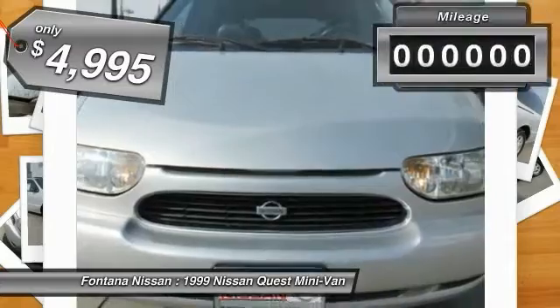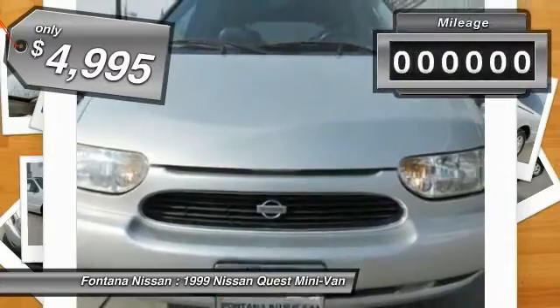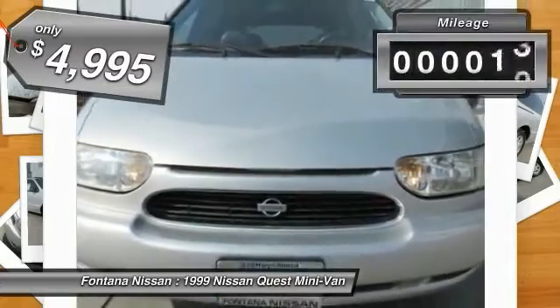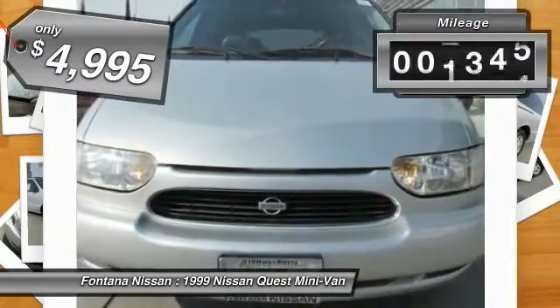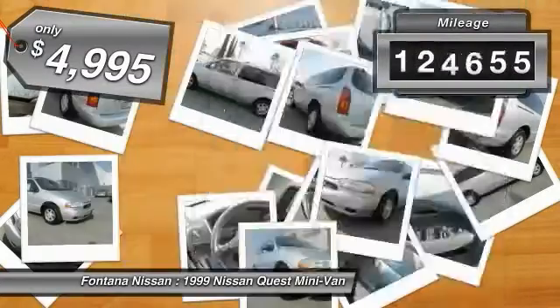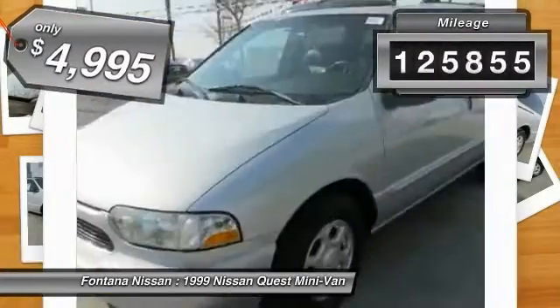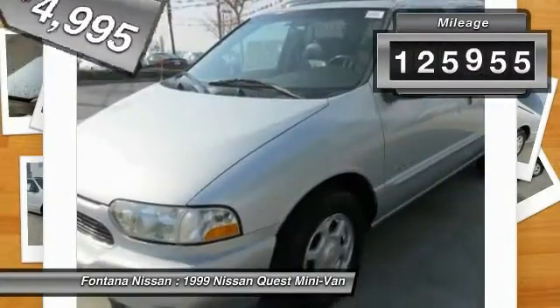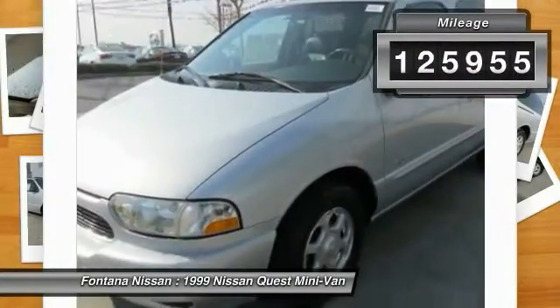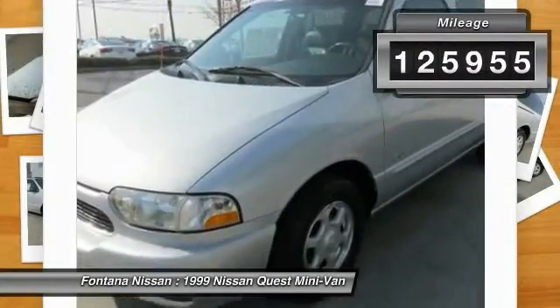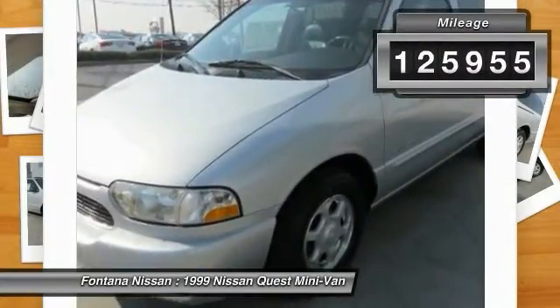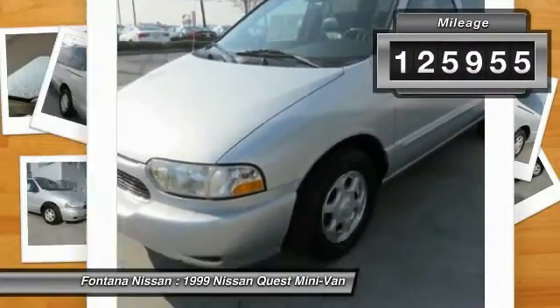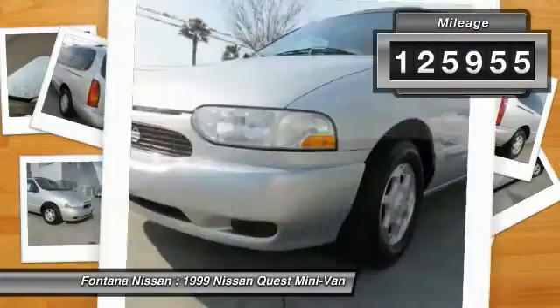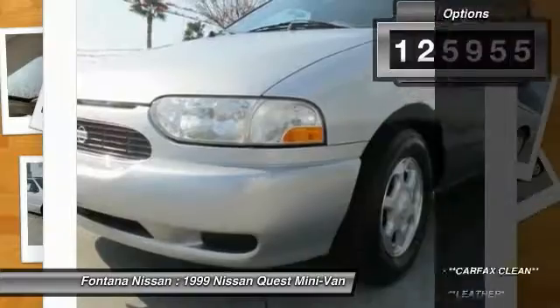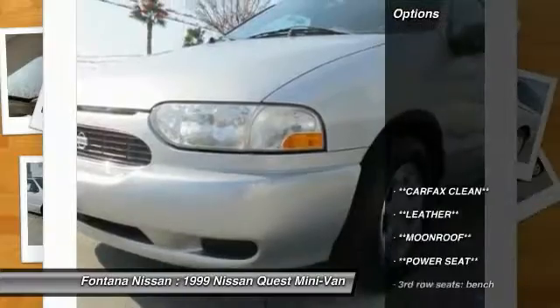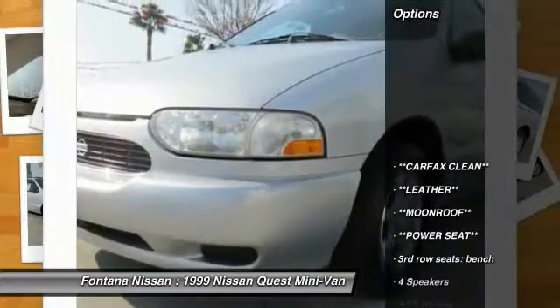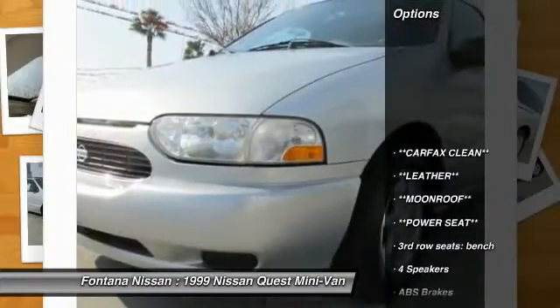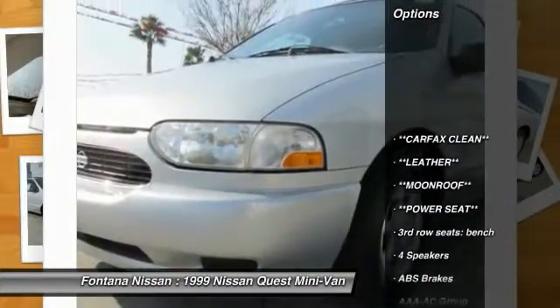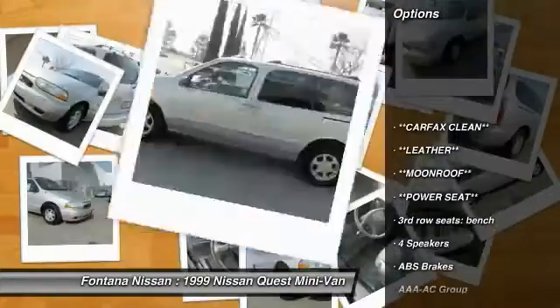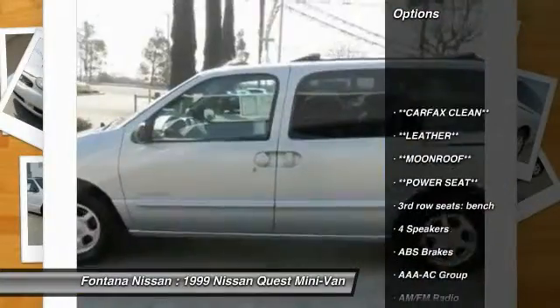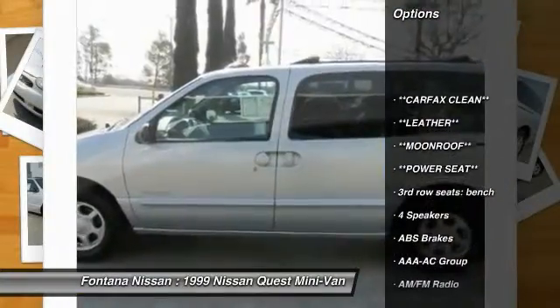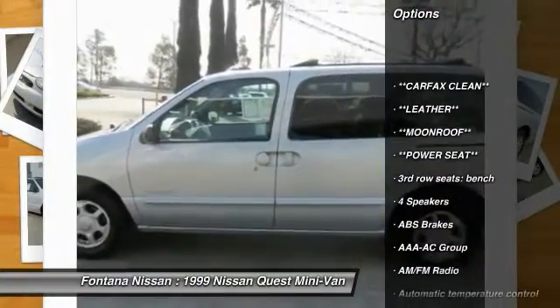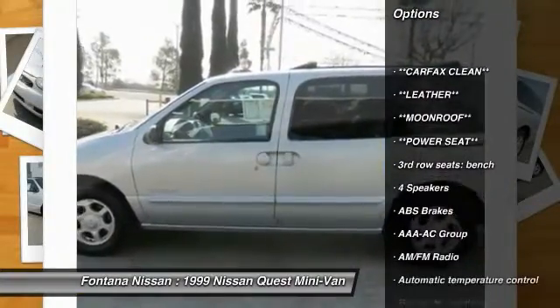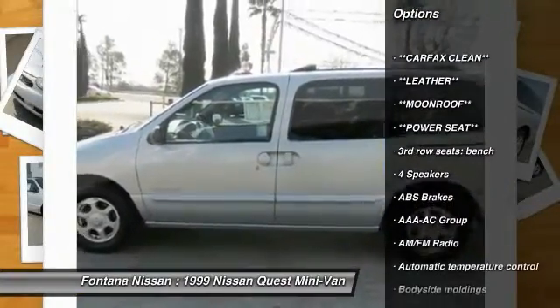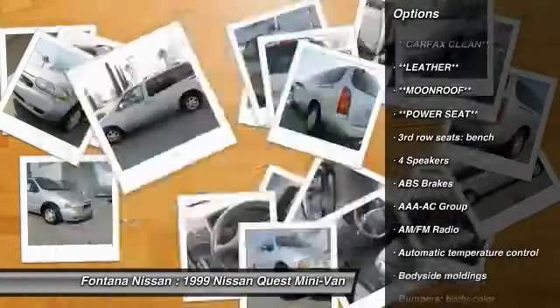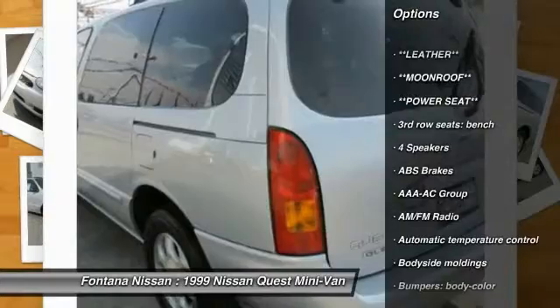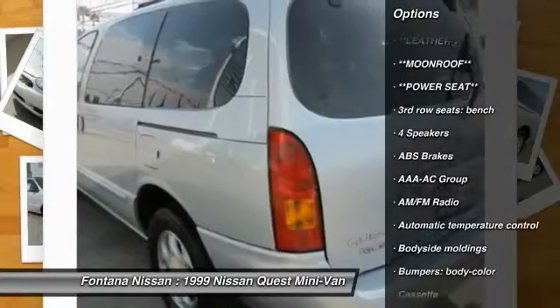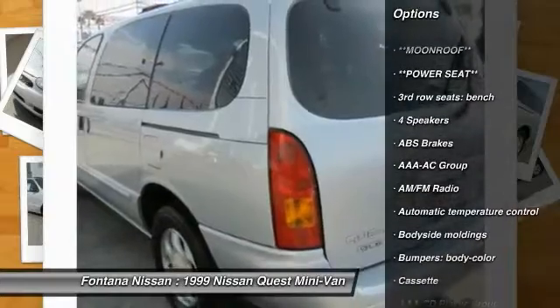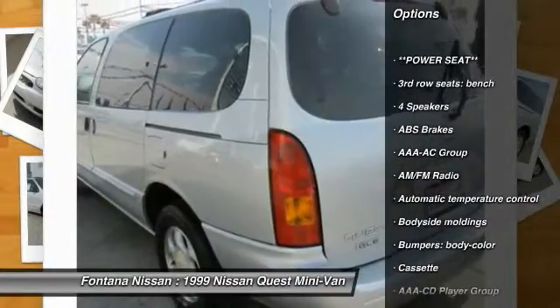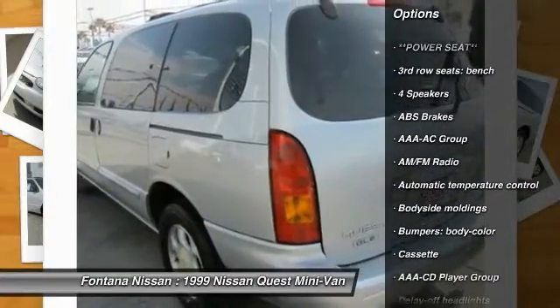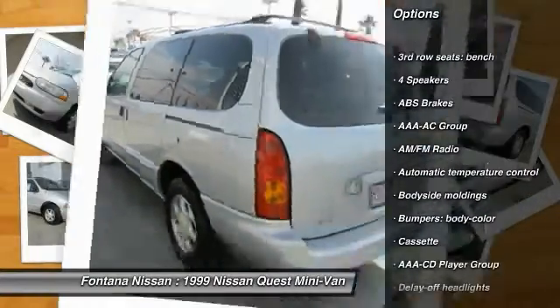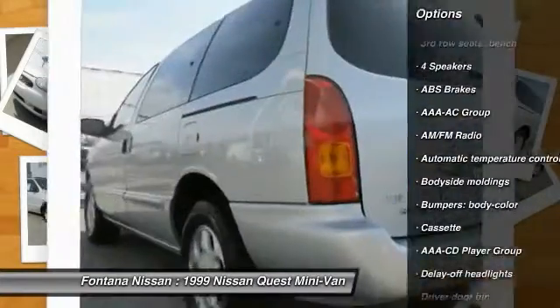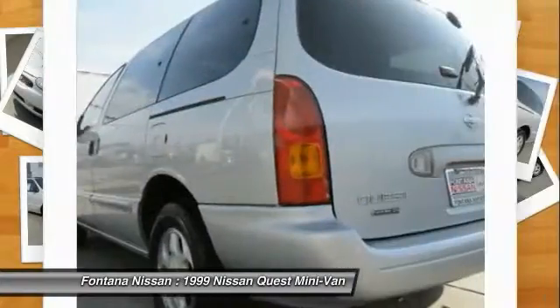This vehicle has less than 130,000 miles. Here are some of this vehicle's great options: dual airbags, leather-wrapped steering wheel, universal garage door opener, rear window defroster, and overhead console.